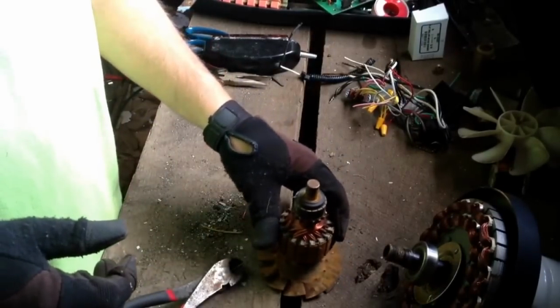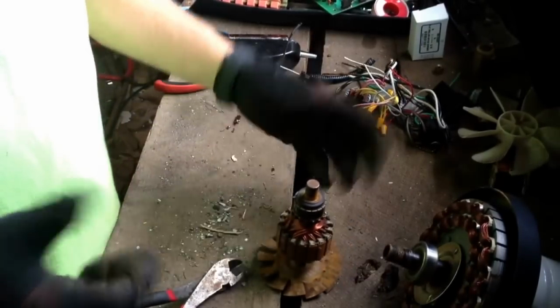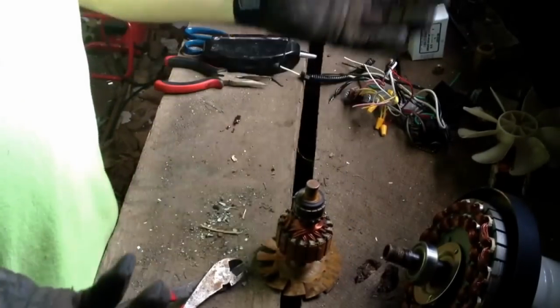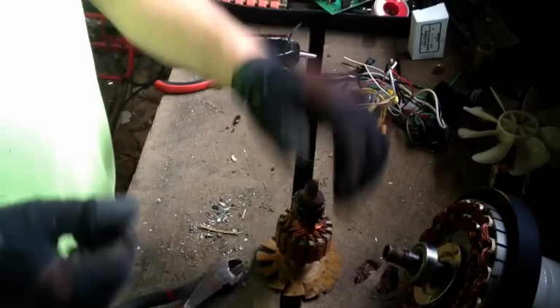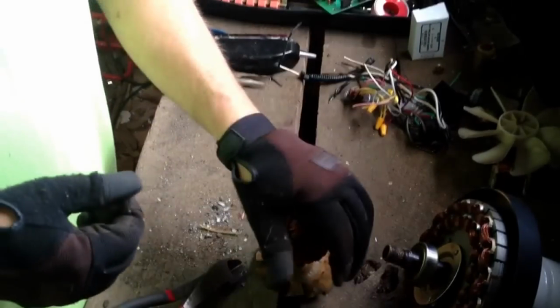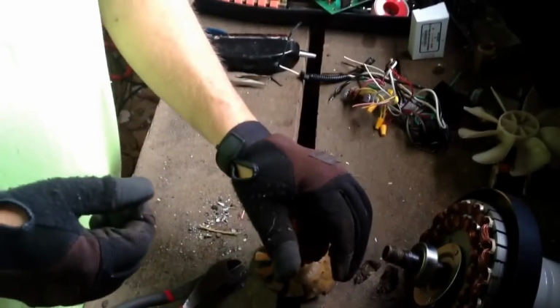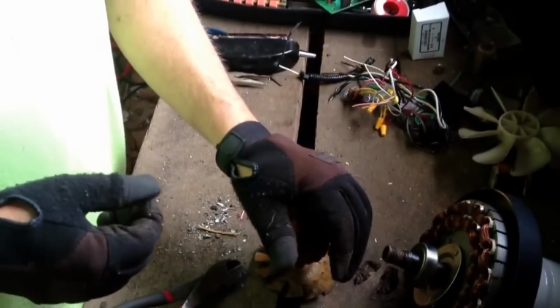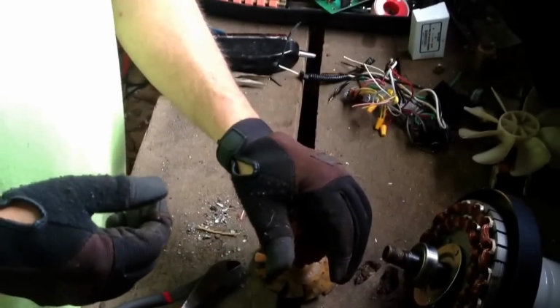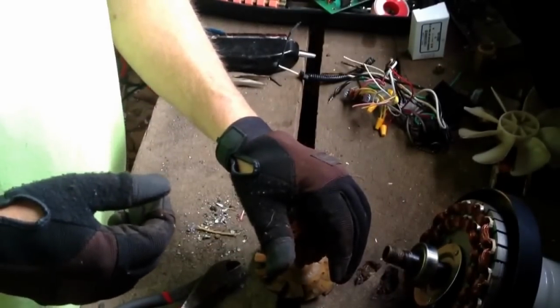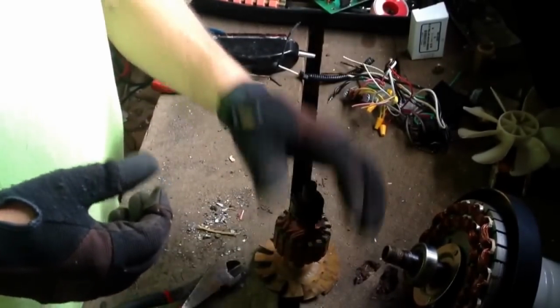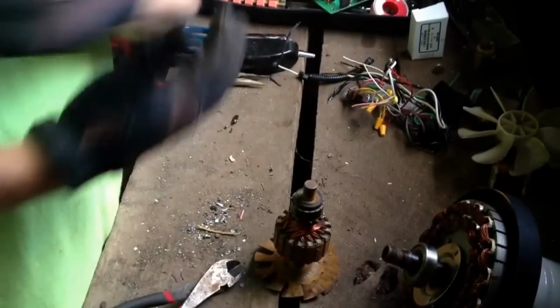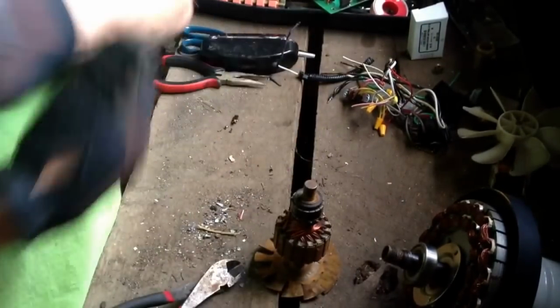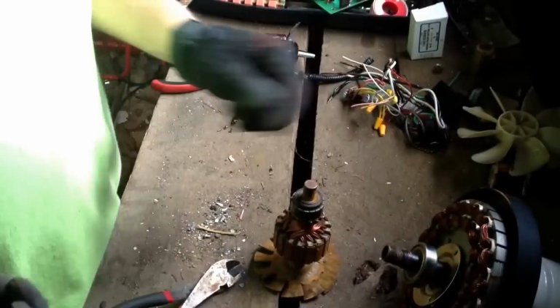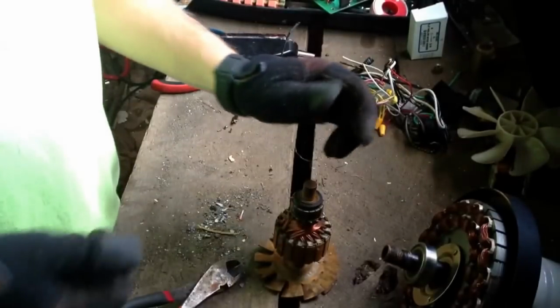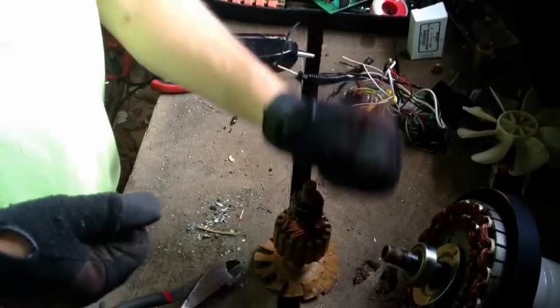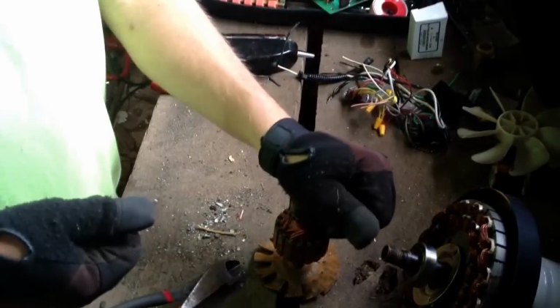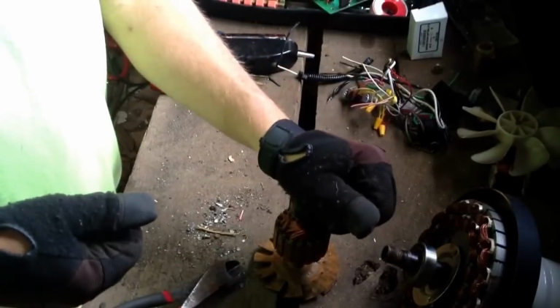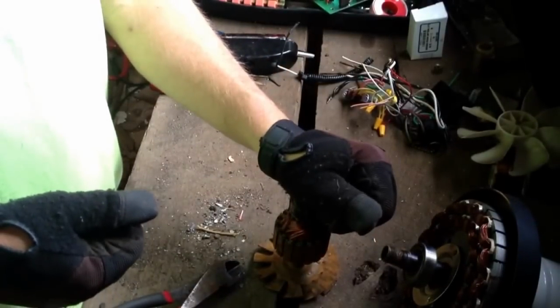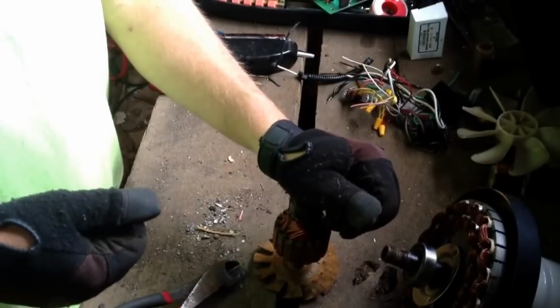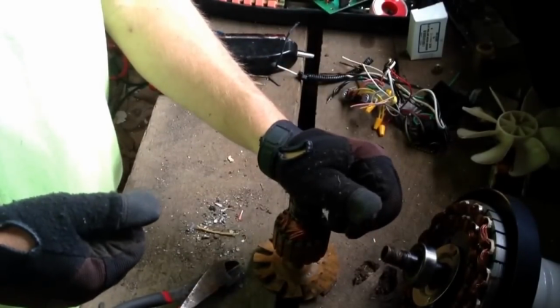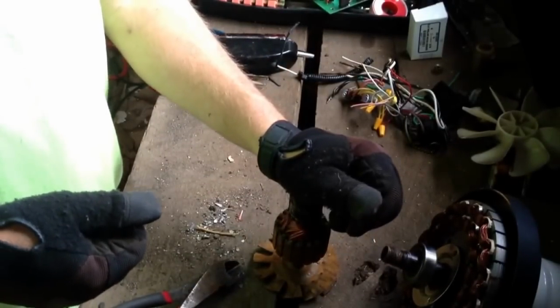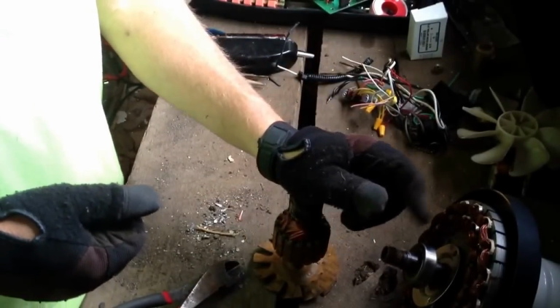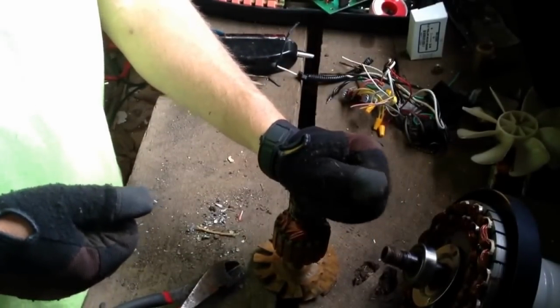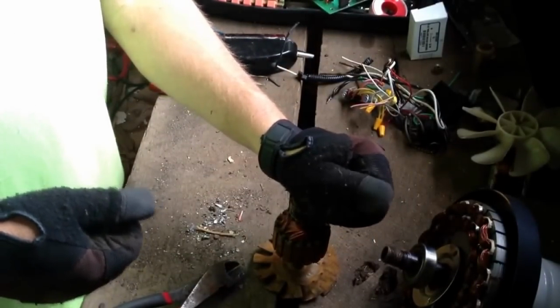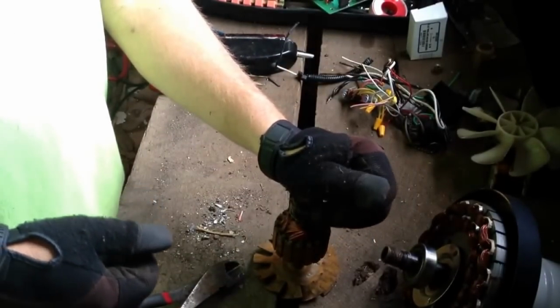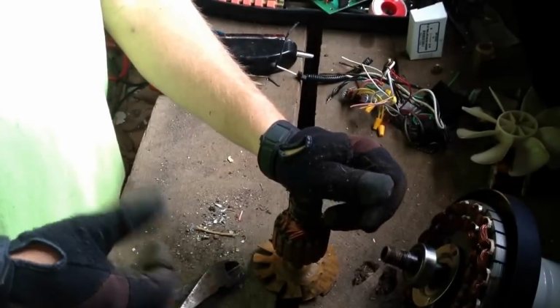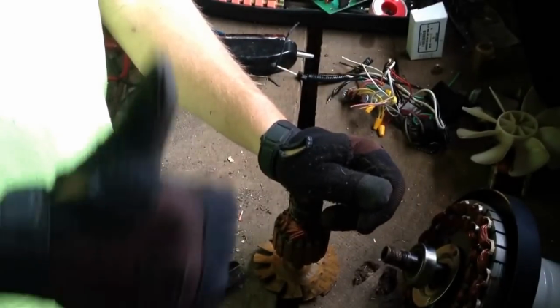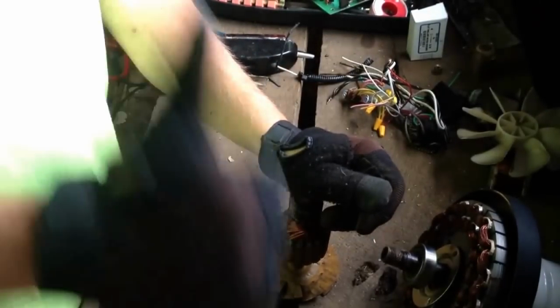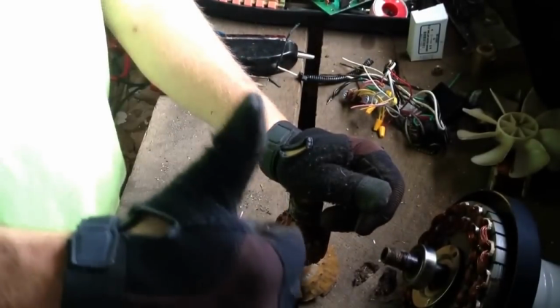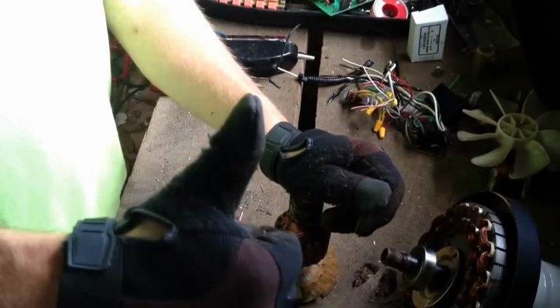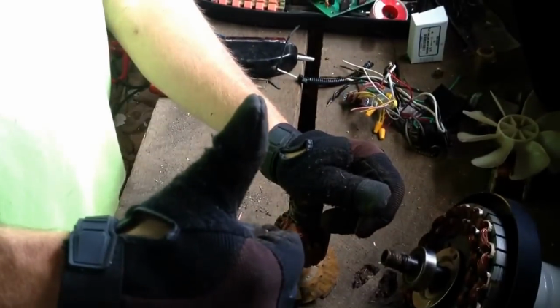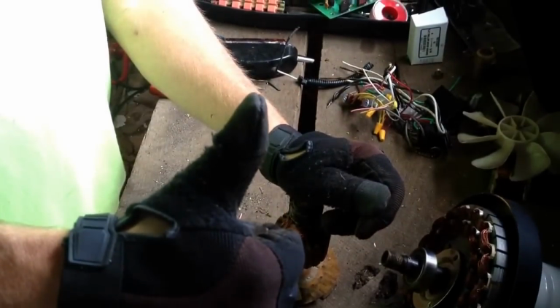That's the best way I've found to do it. Thanks for watching — go out there and find some of these motors, pull that copper out, and start making some money. Thanks again for watching and happy scrapping.